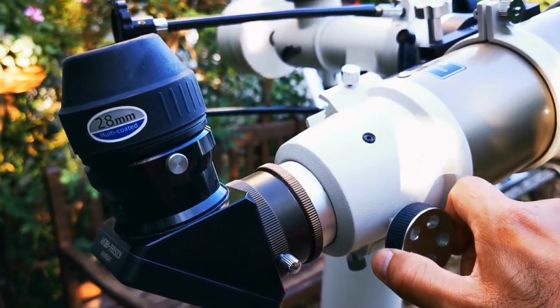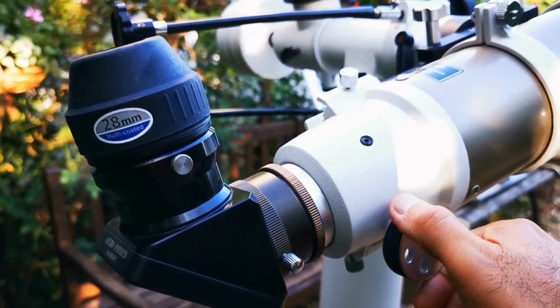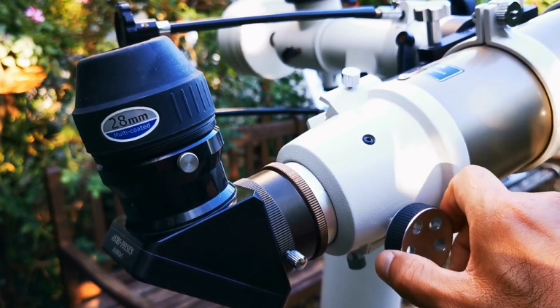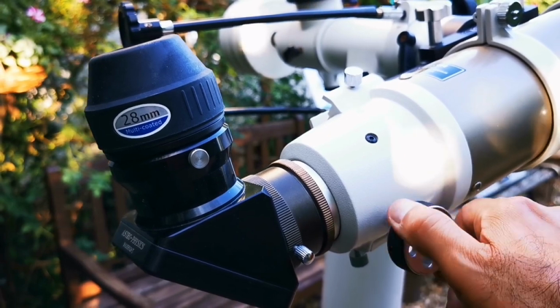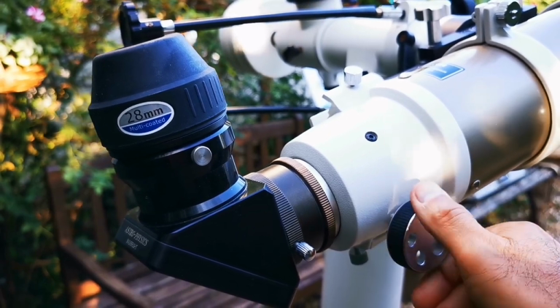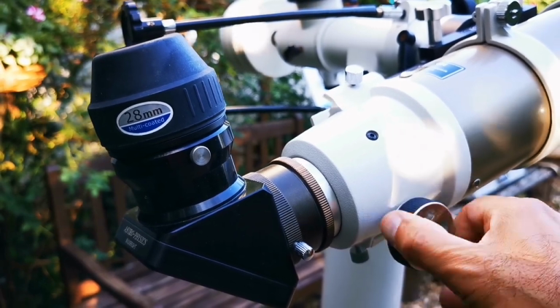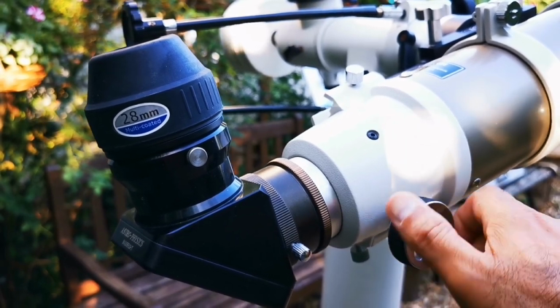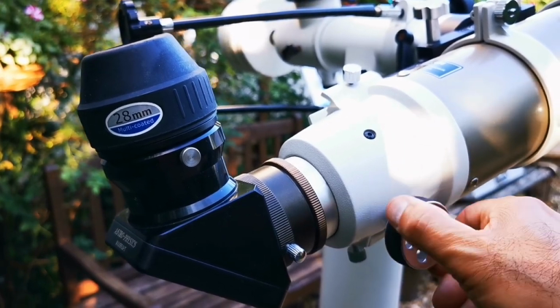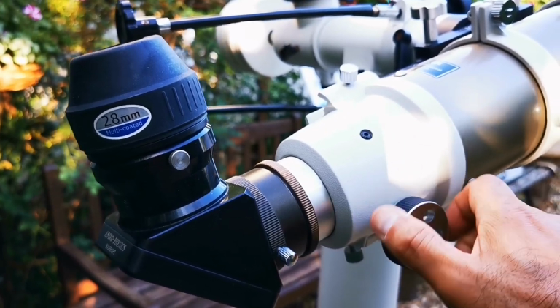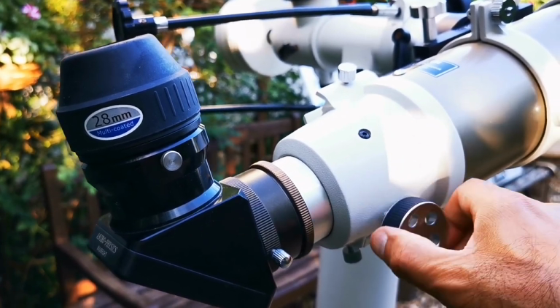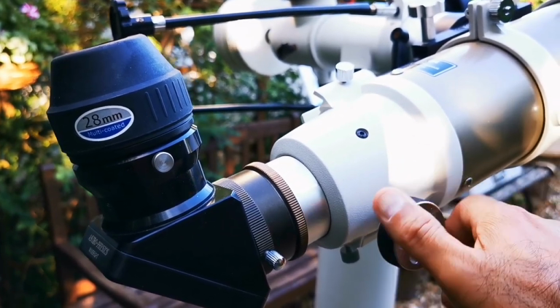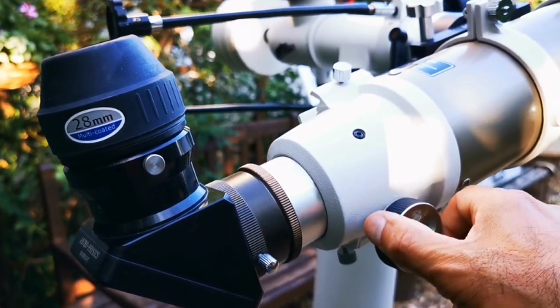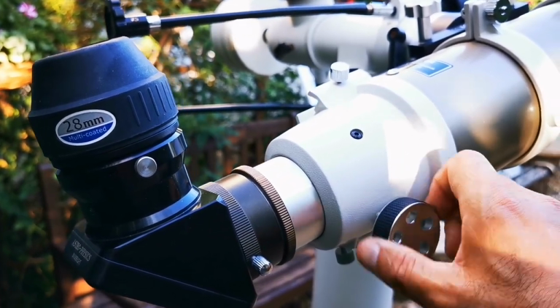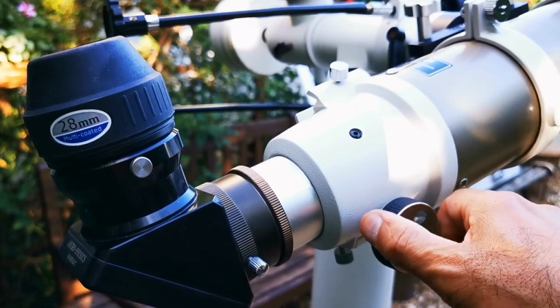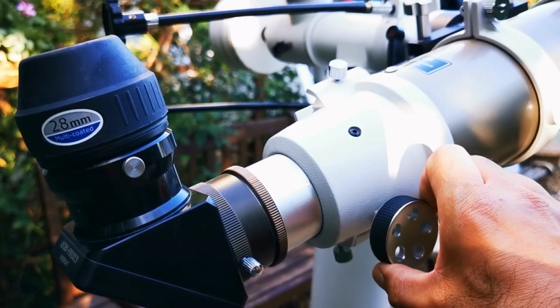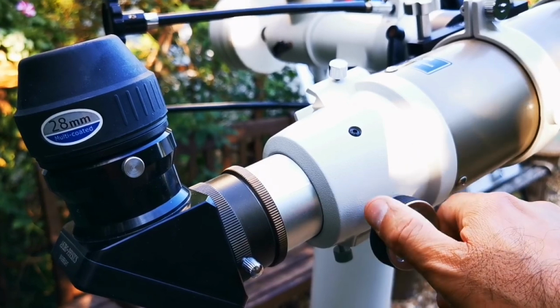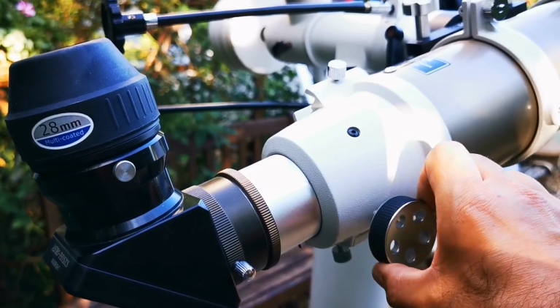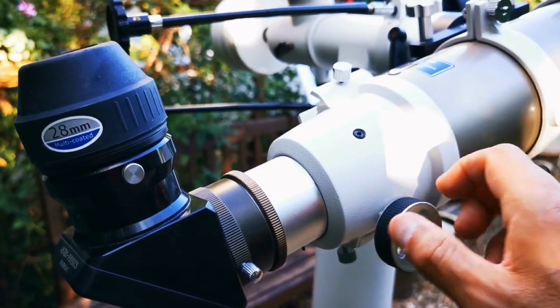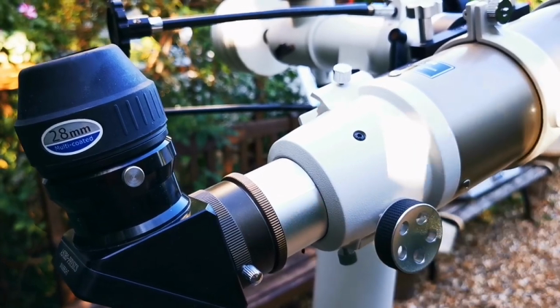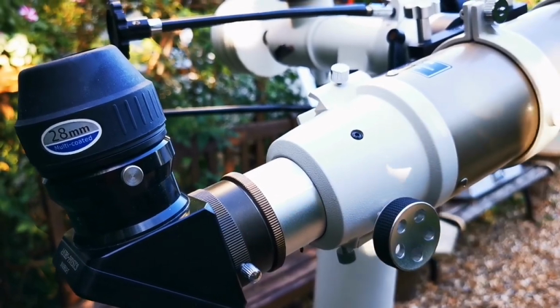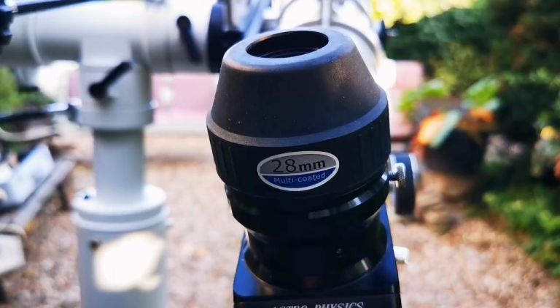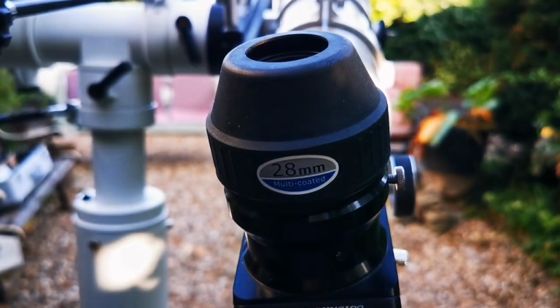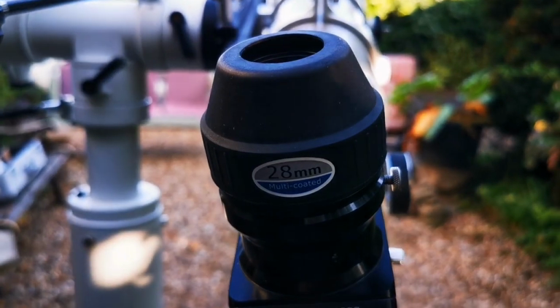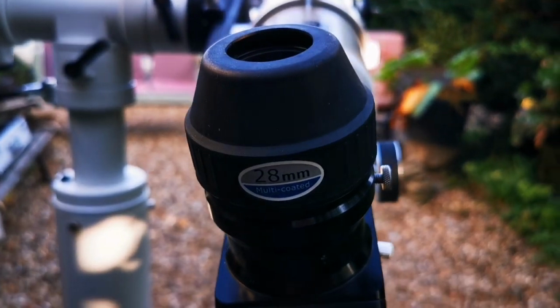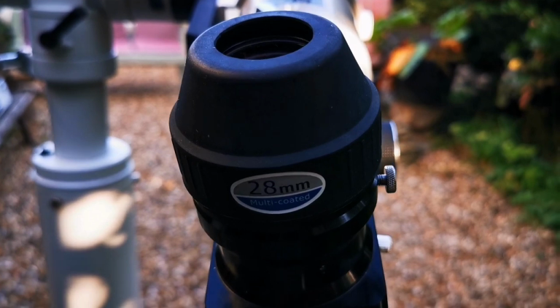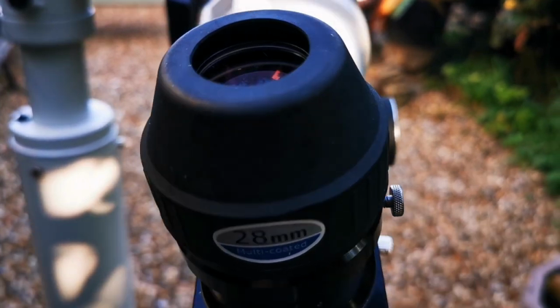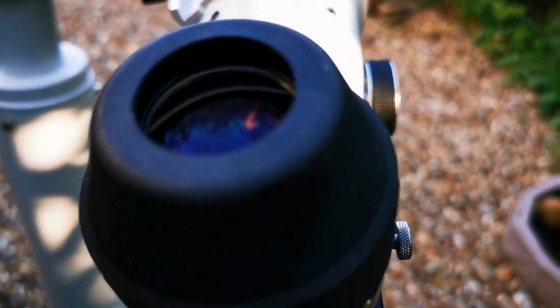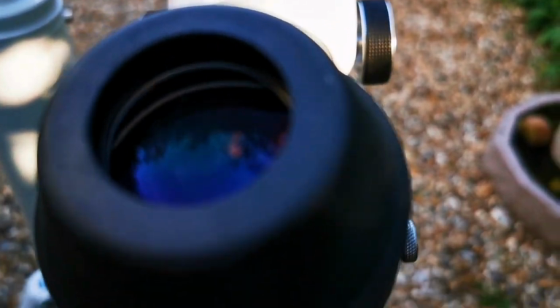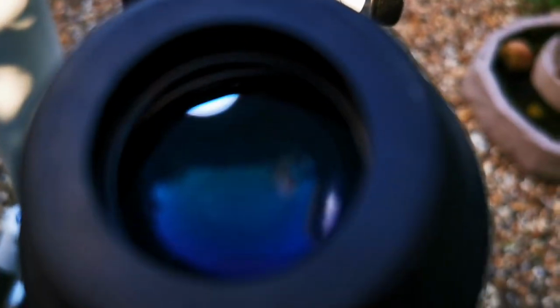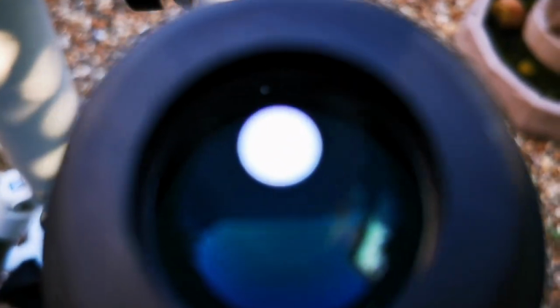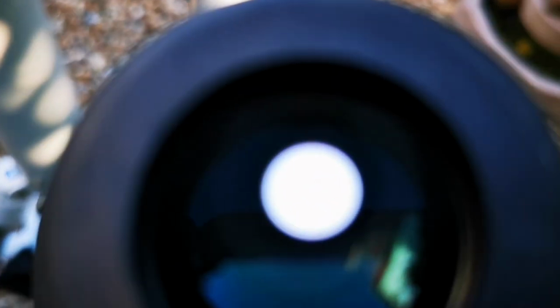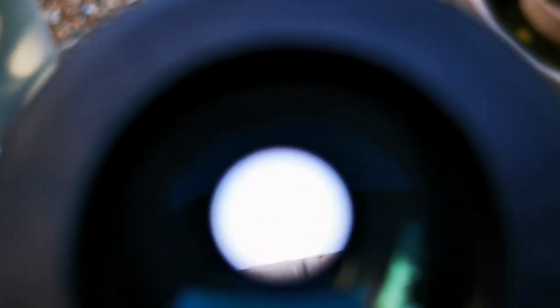You can get the latest version with the dual-speed focuser, but this single-speed one is adequate for me. Let's look through this eyepiece as an example.